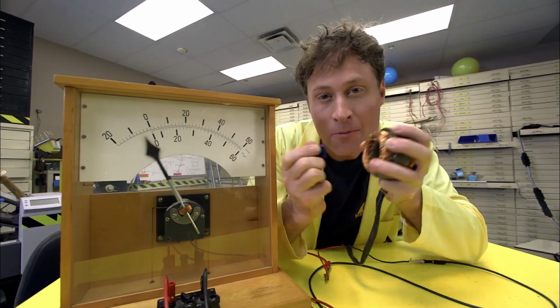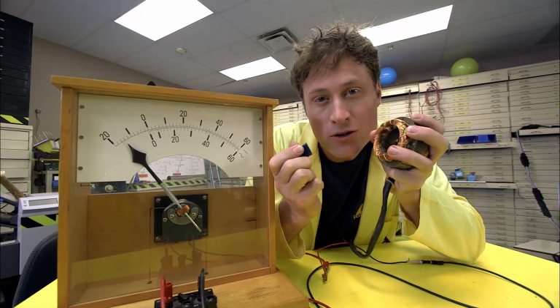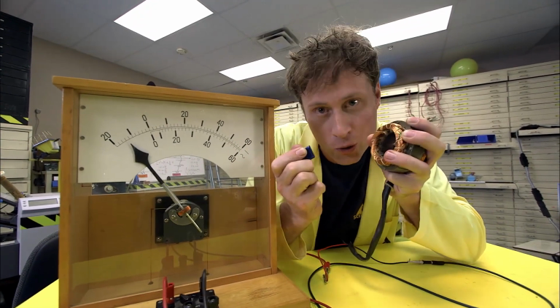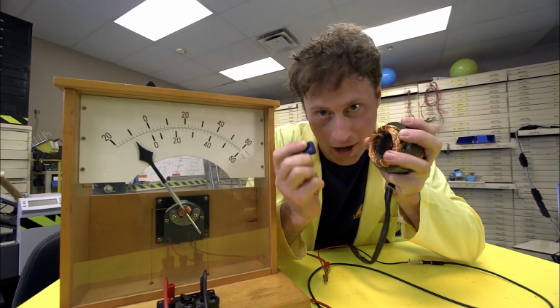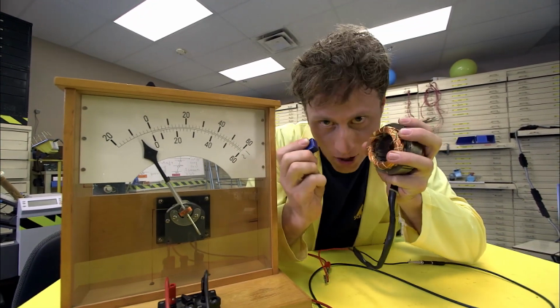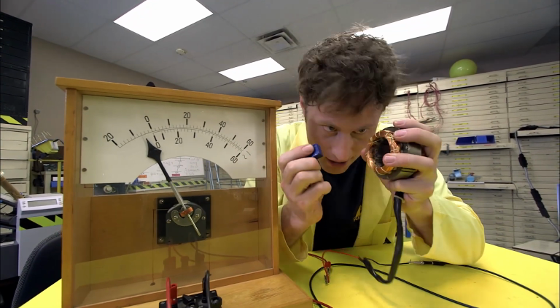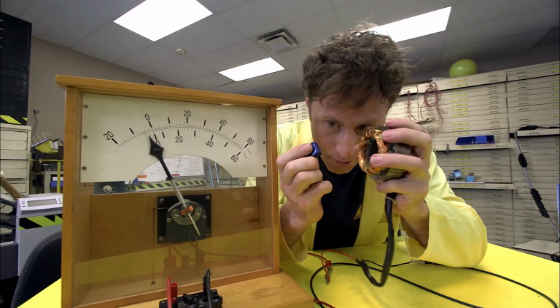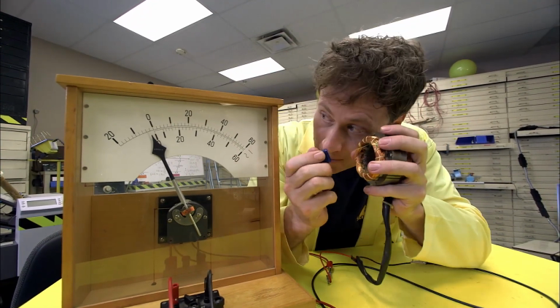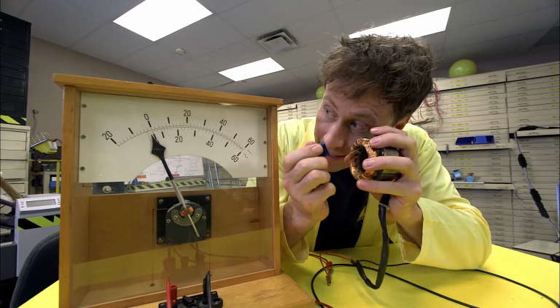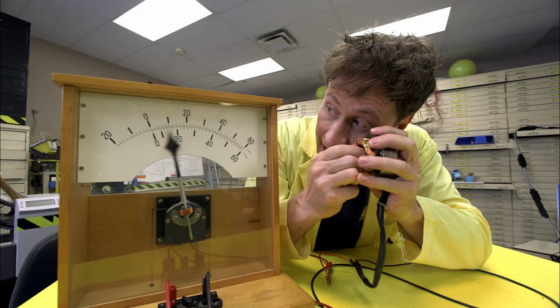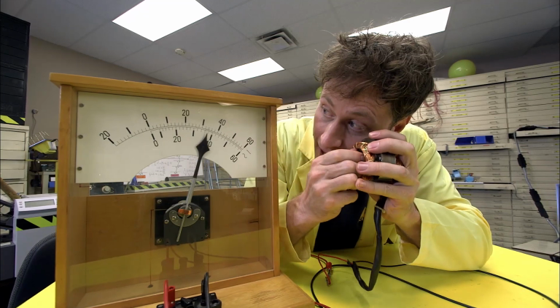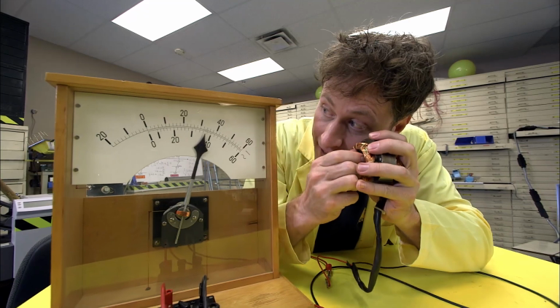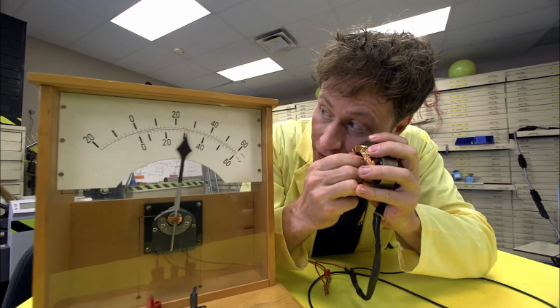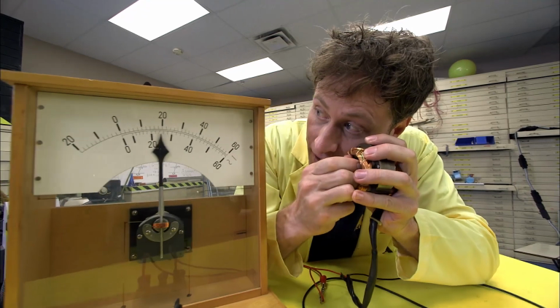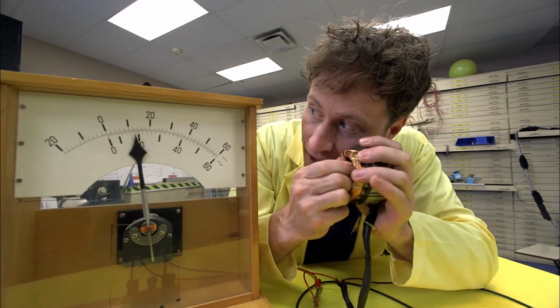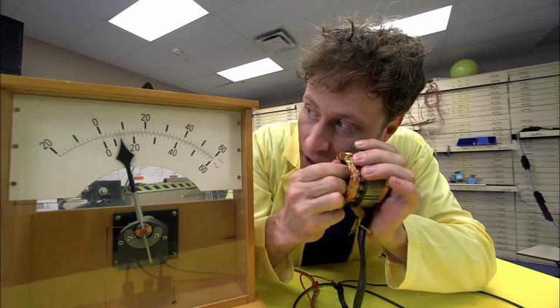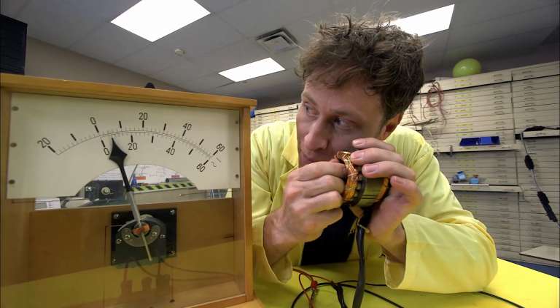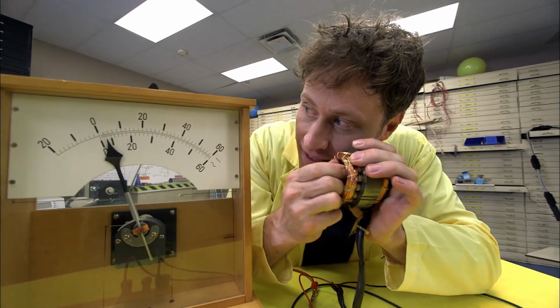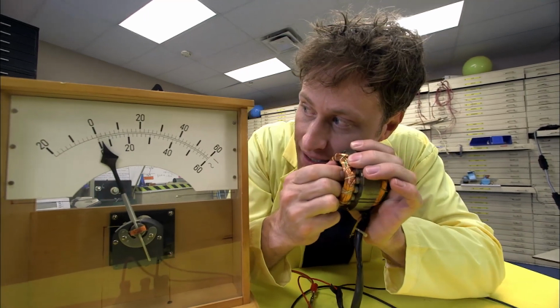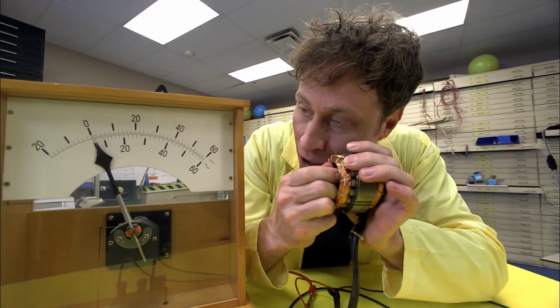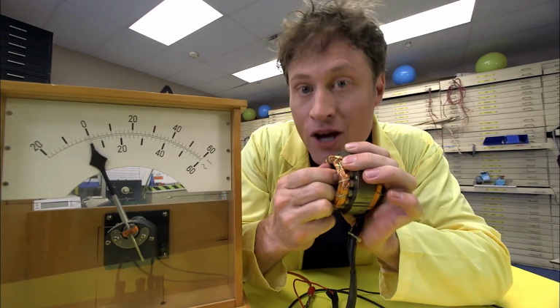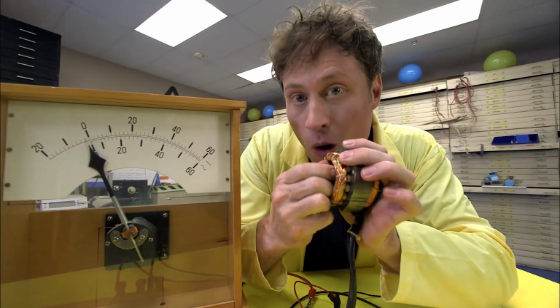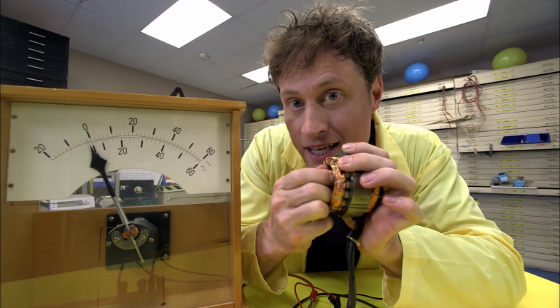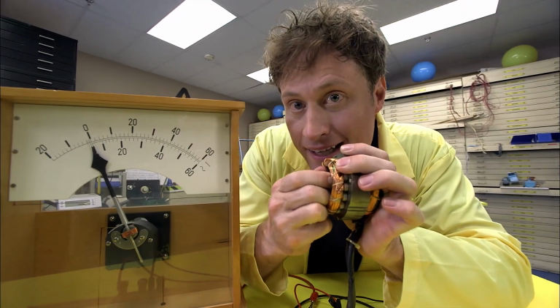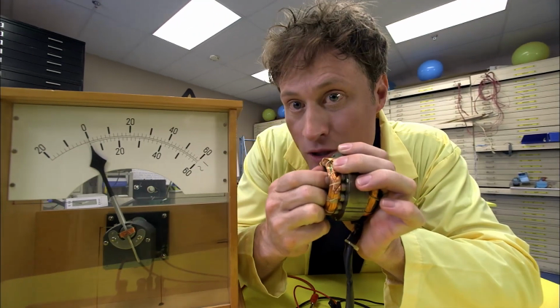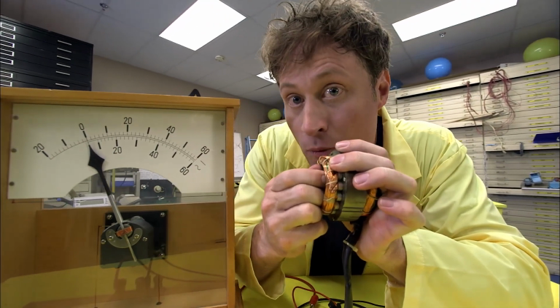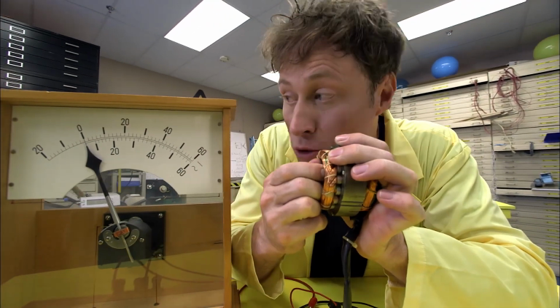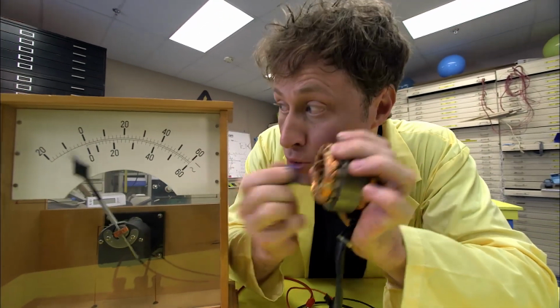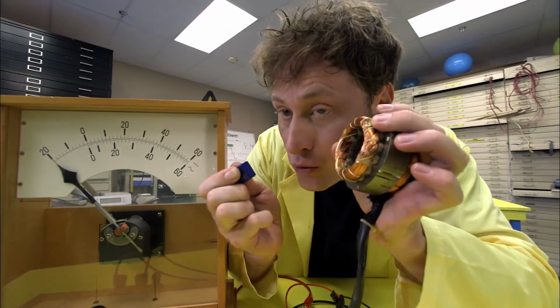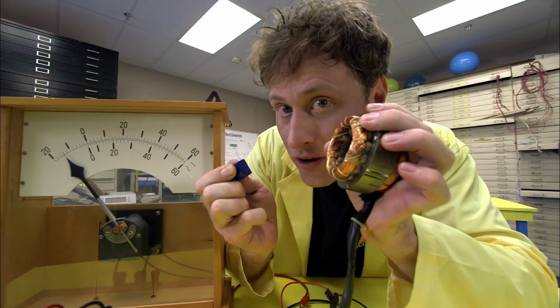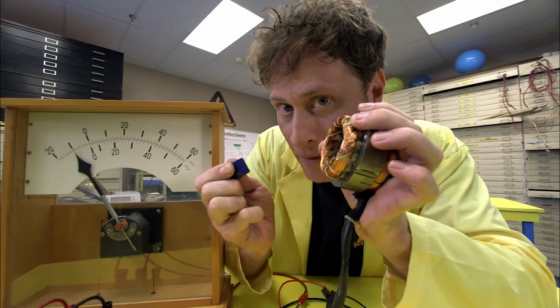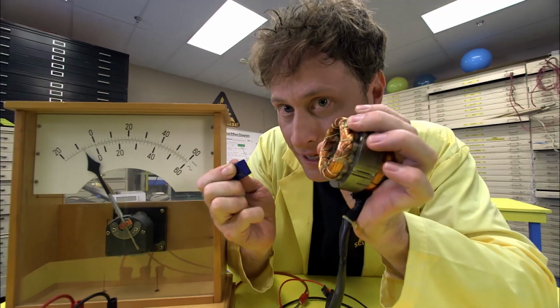But here's the cool thing. Watch this. I put the magnet in, and I leave it — it goes back to zero. You only get electricity when you move the magnet.